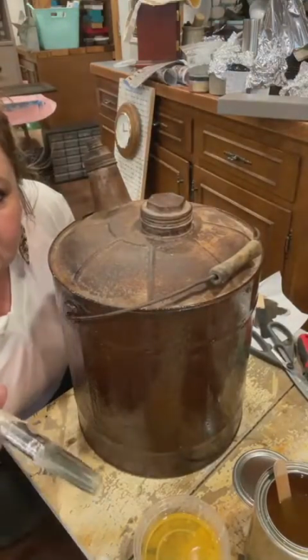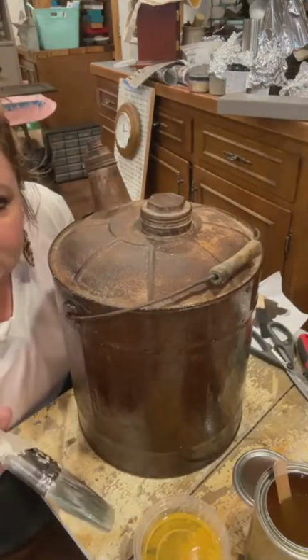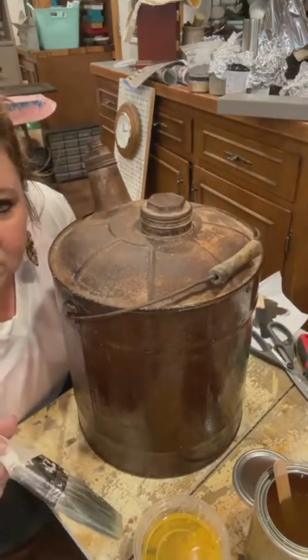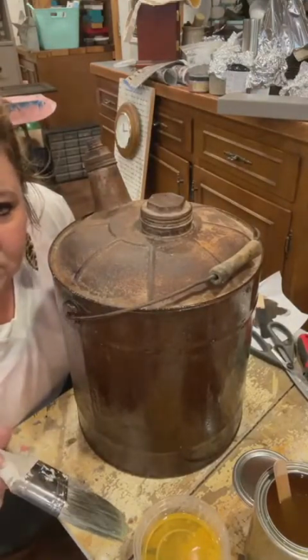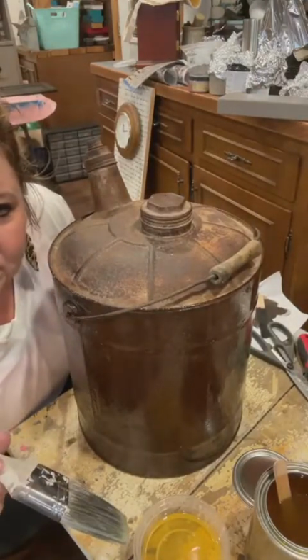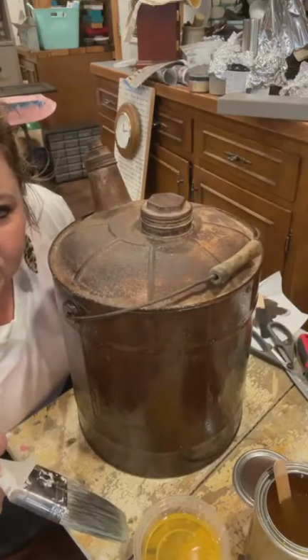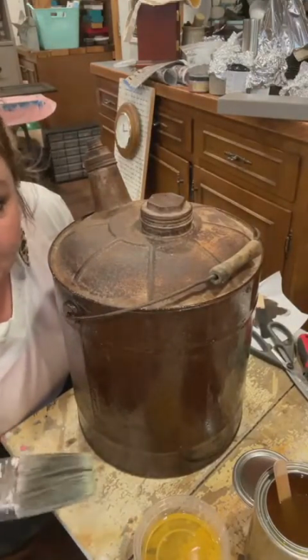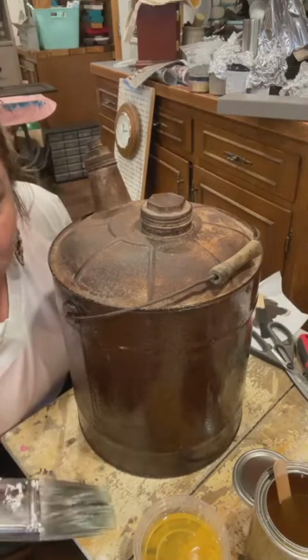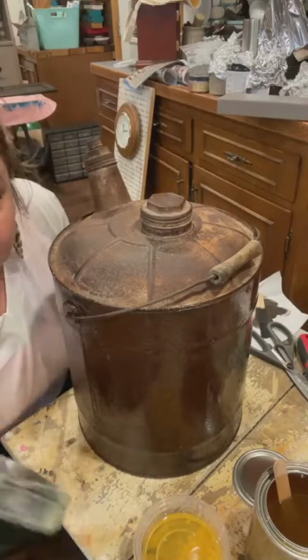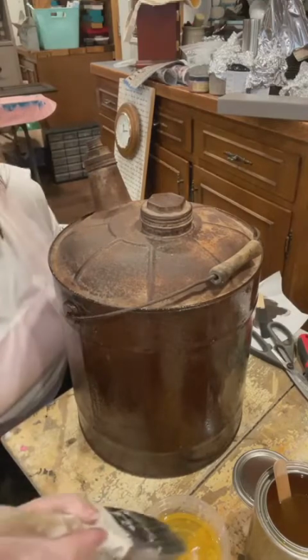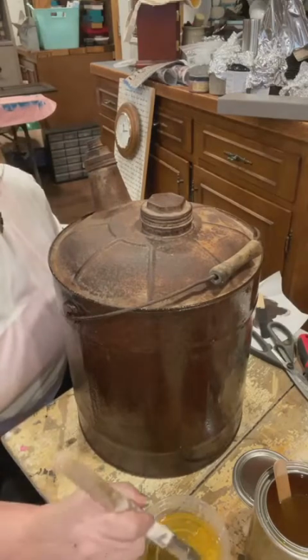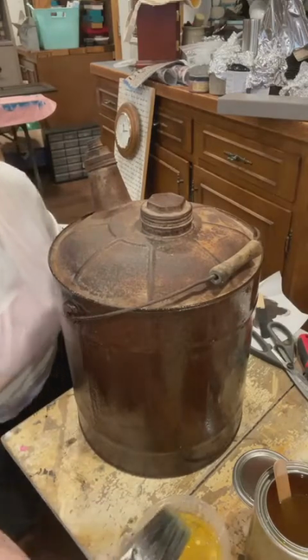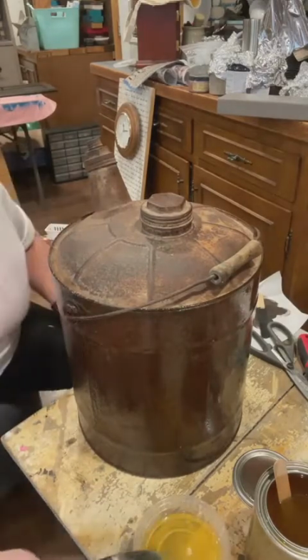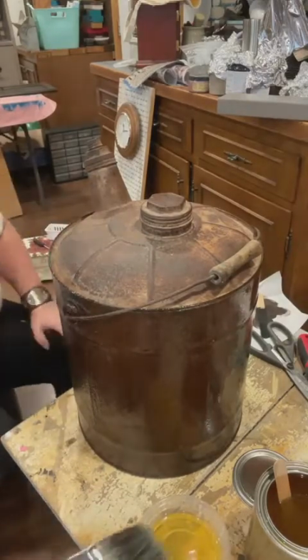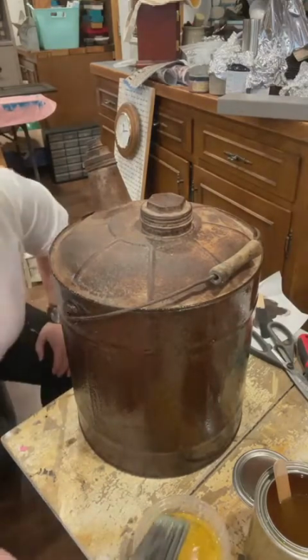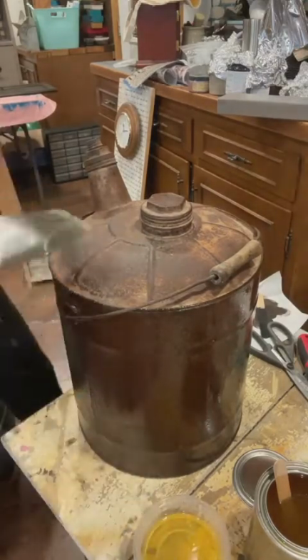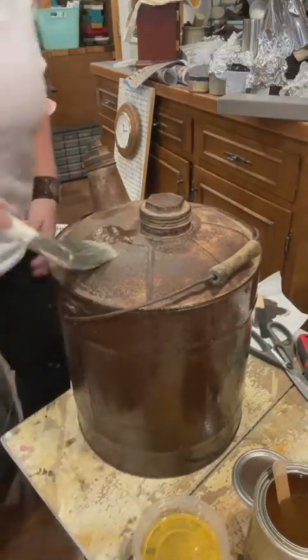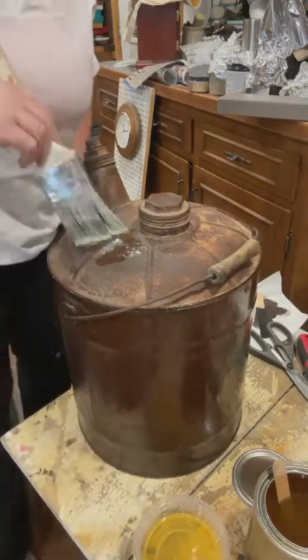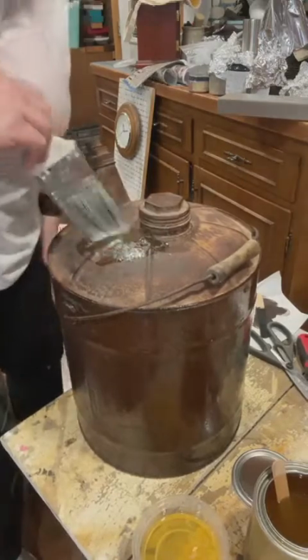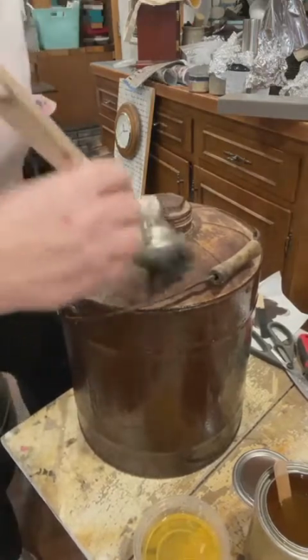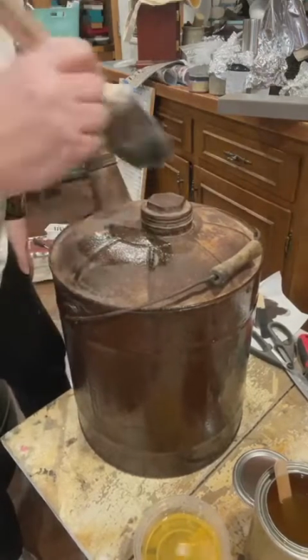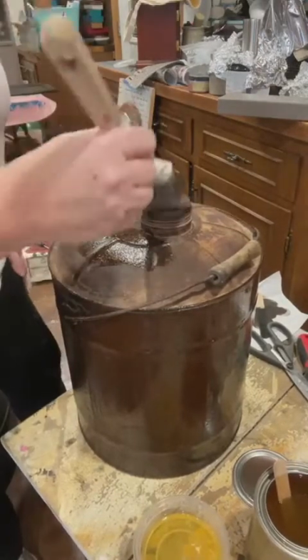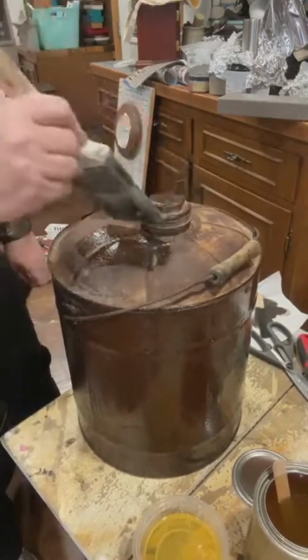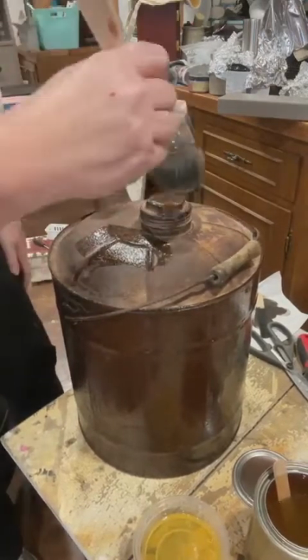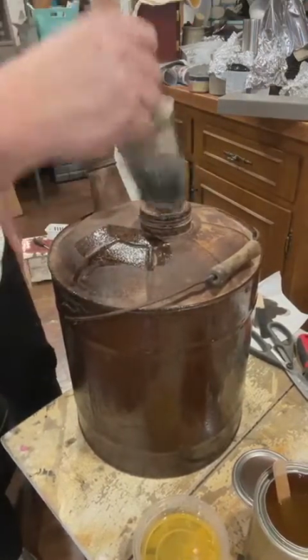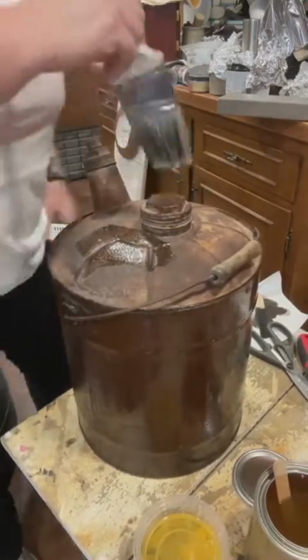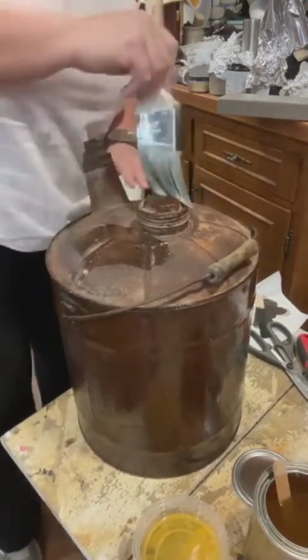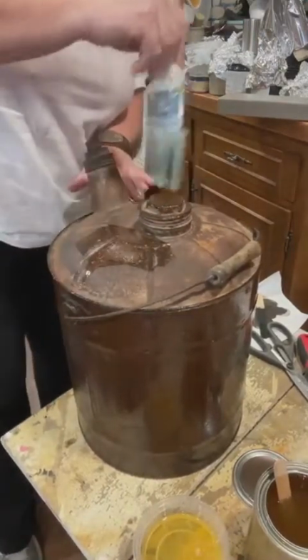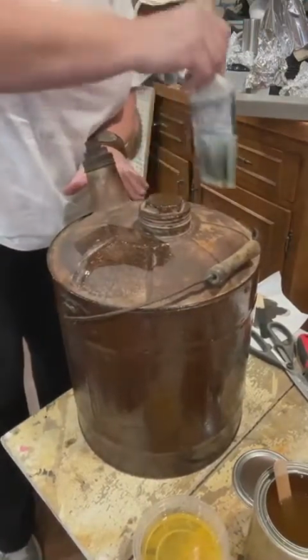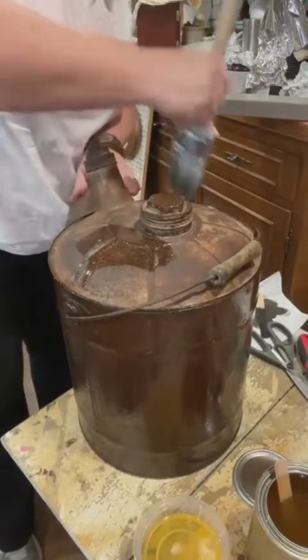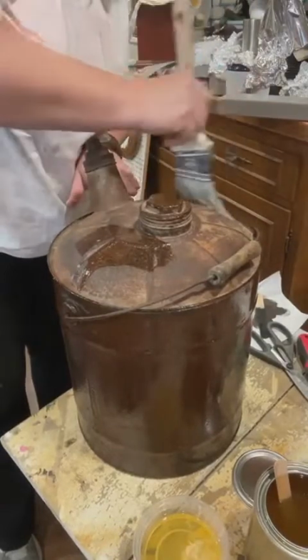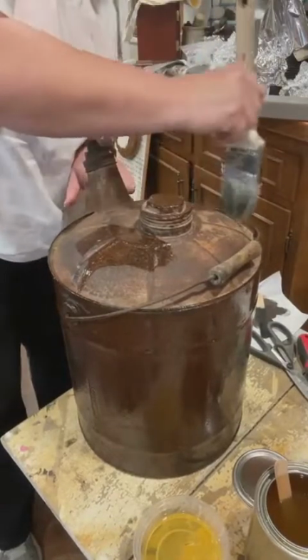Sarah likes round ones on furniture but uses flat ones for top coat - yes, I can see that makes a lot of sense. Flat ones for the top flat surfaces, and the round ones for the rest of the piece.